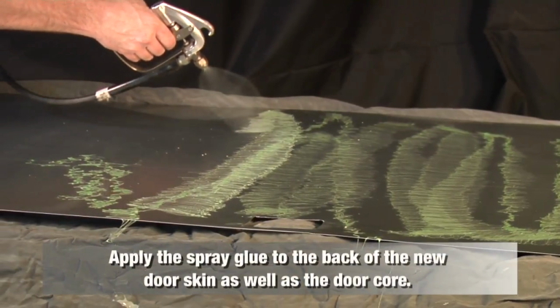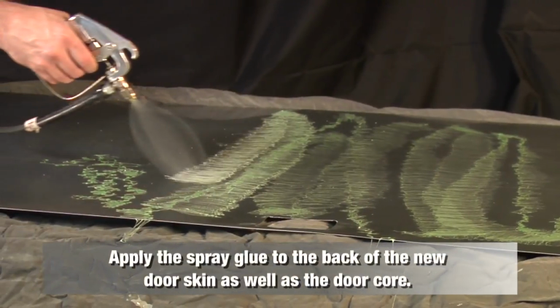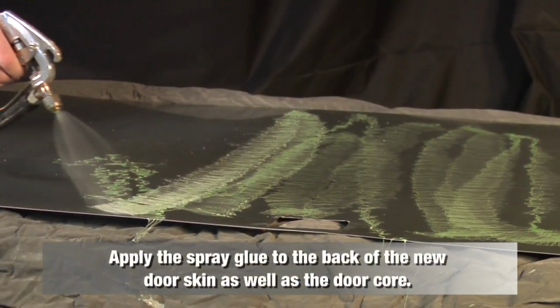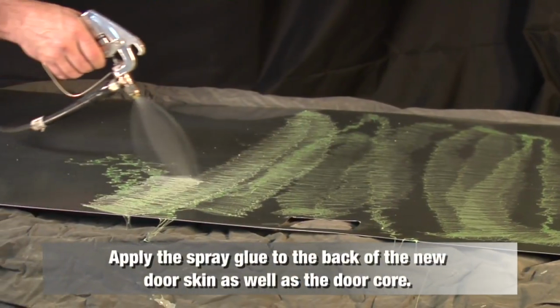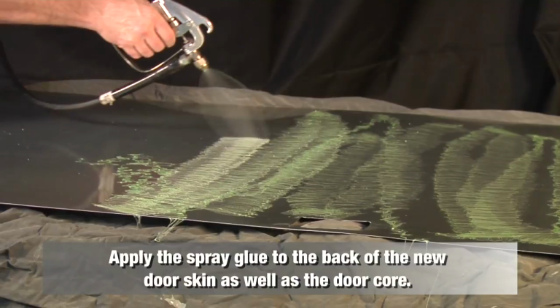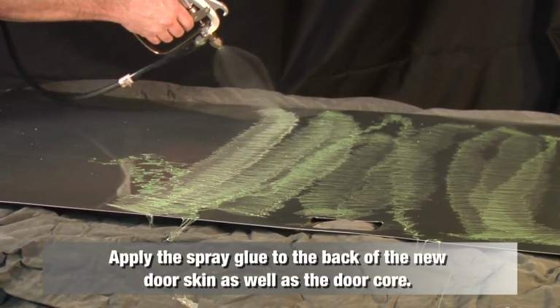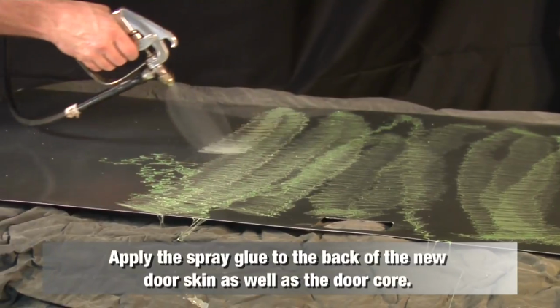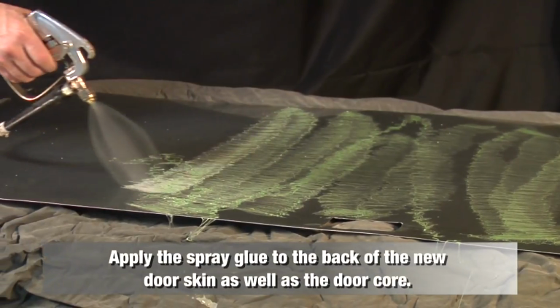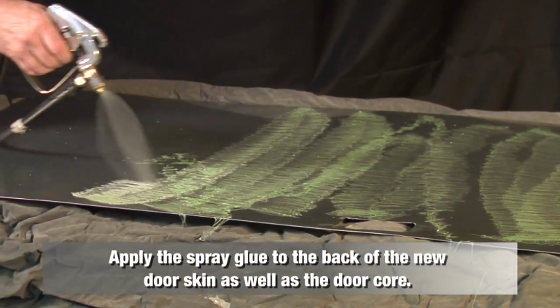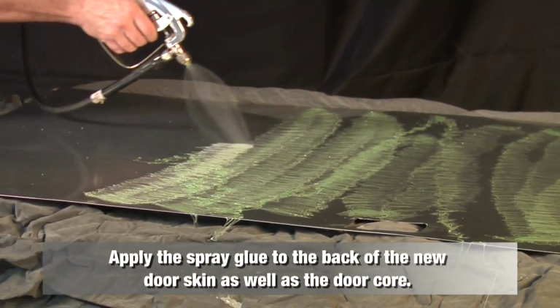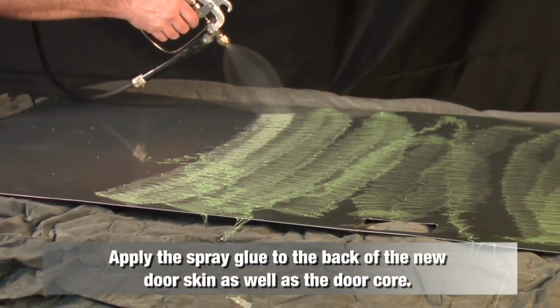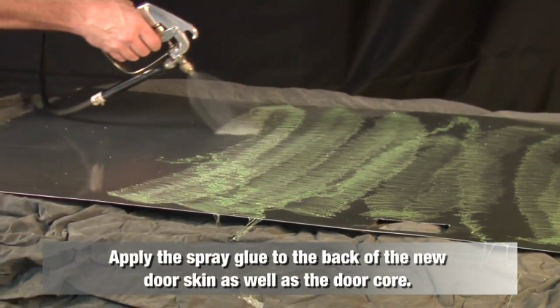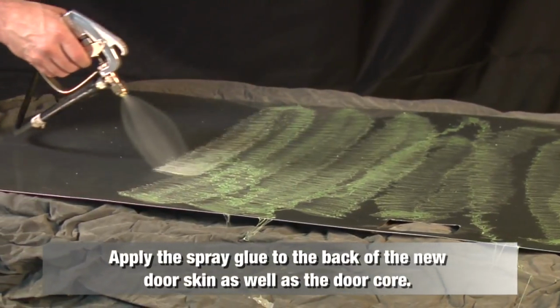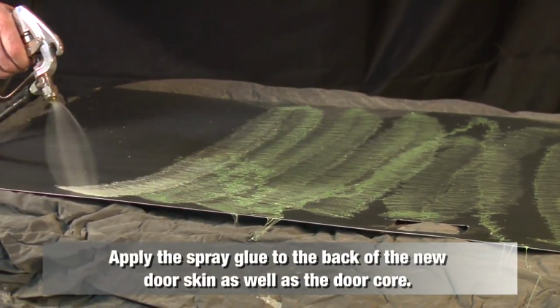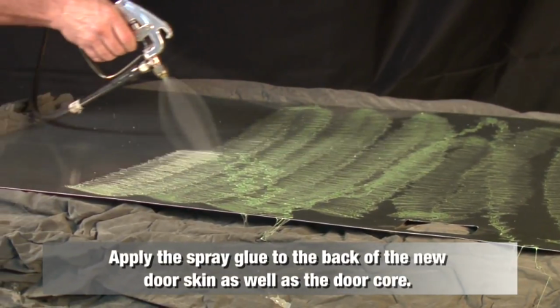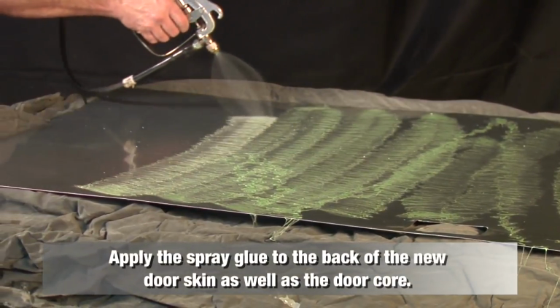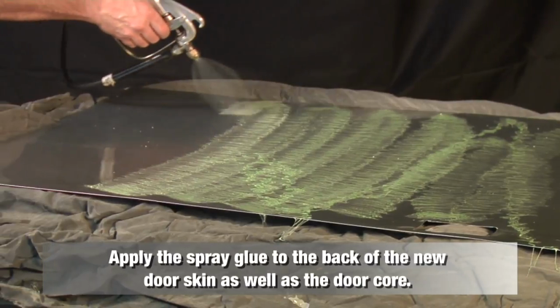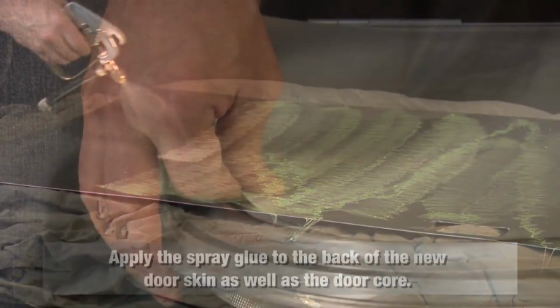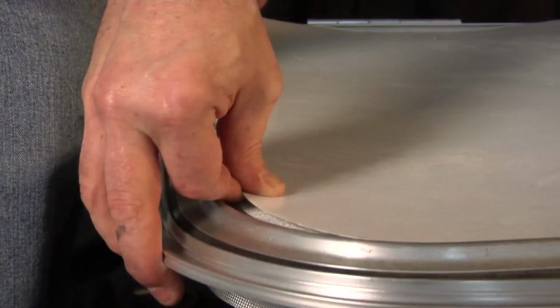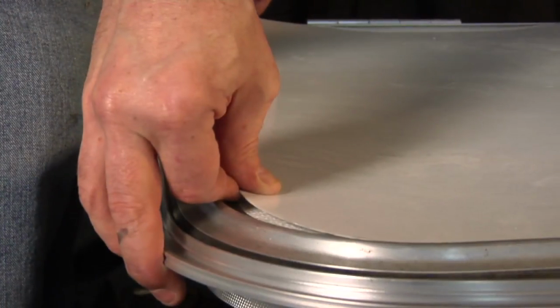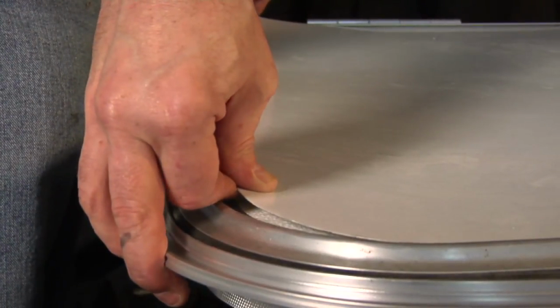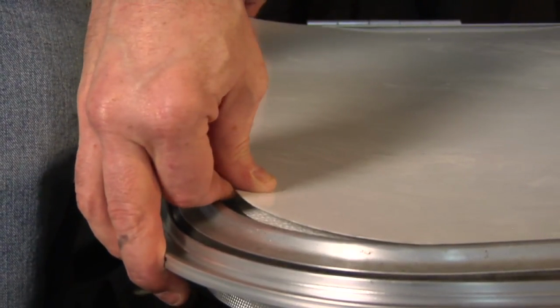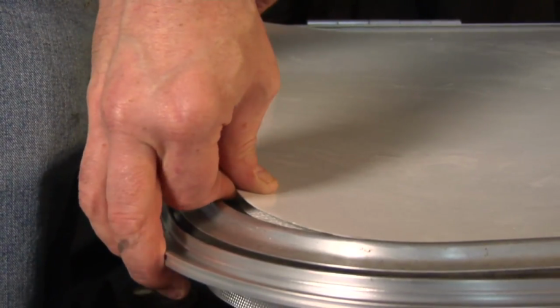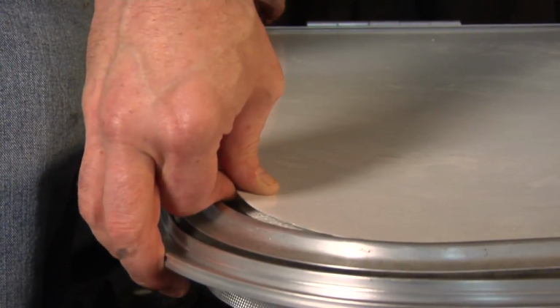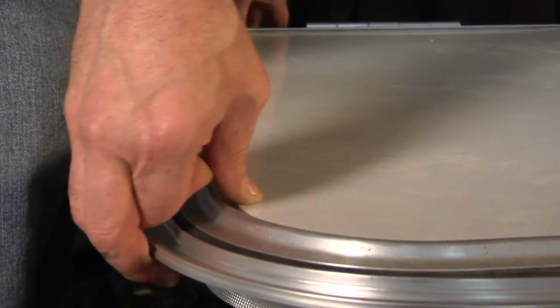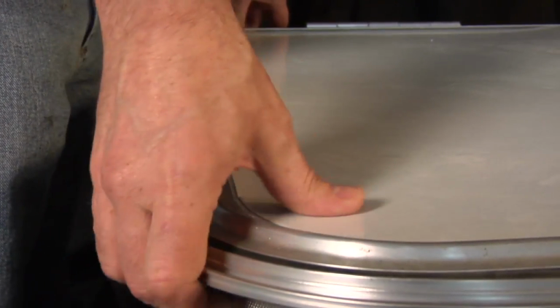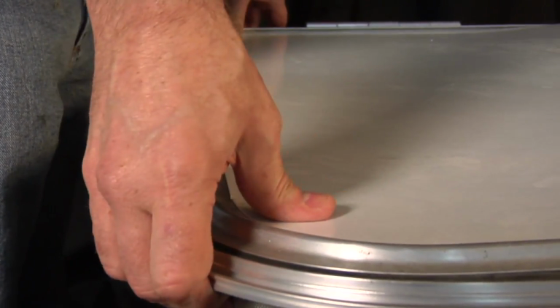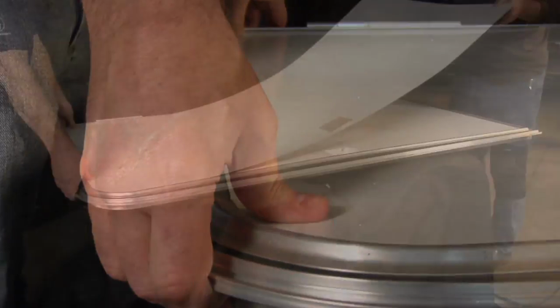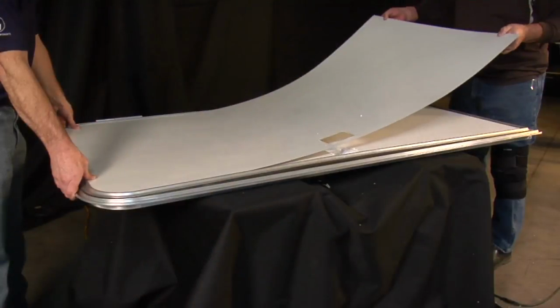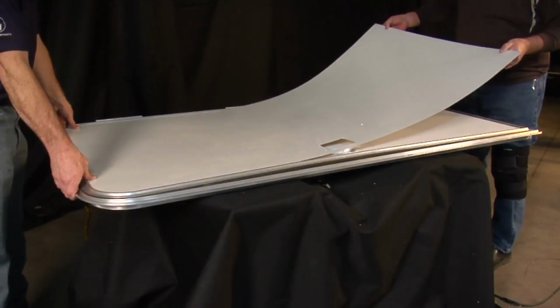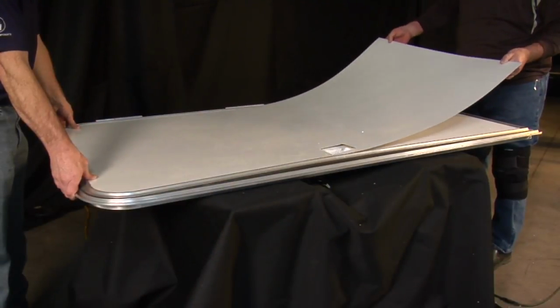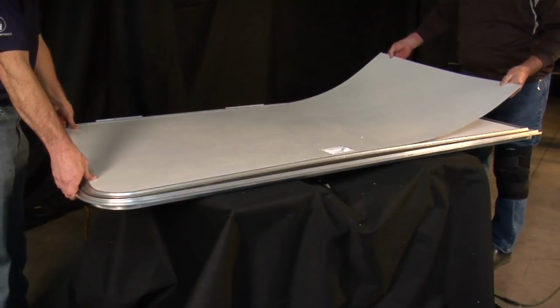Apply the spray adhesive to the back of the new door skin as well as the door core. Attach the skin to the door with an eighth inch gap on all four sides. This step may require two people.